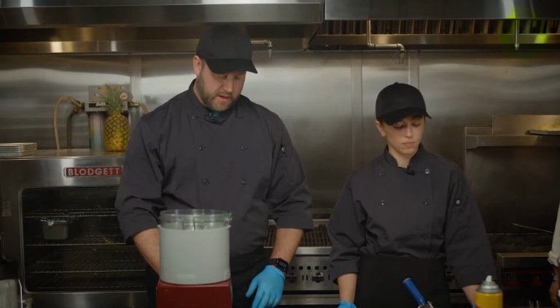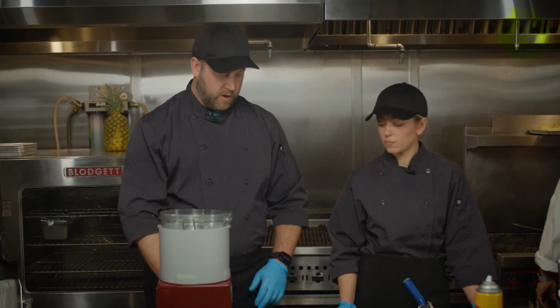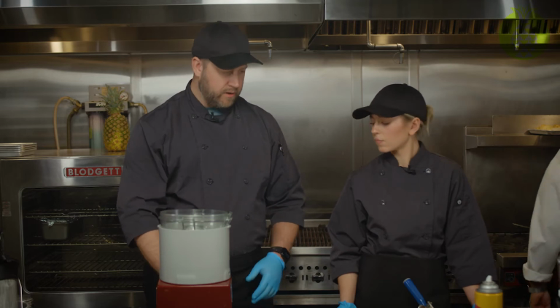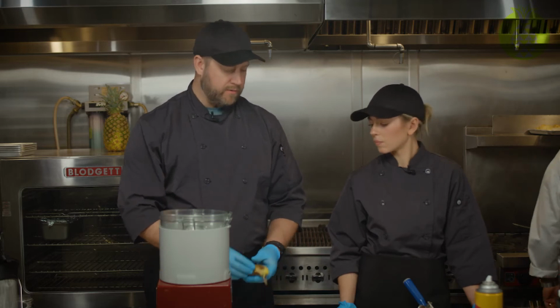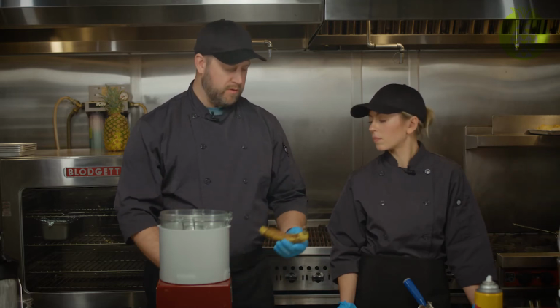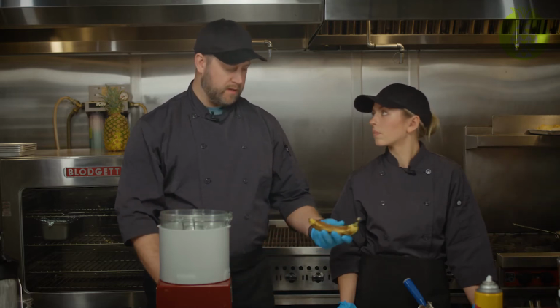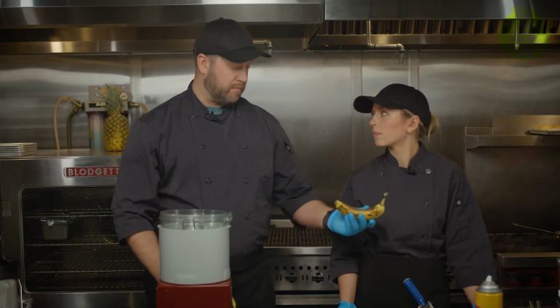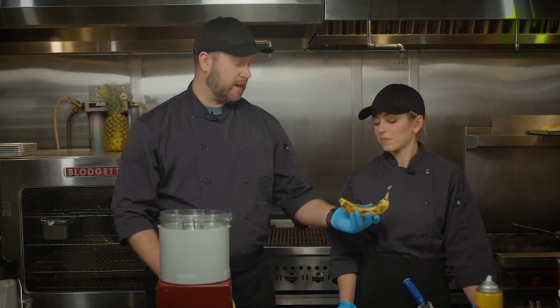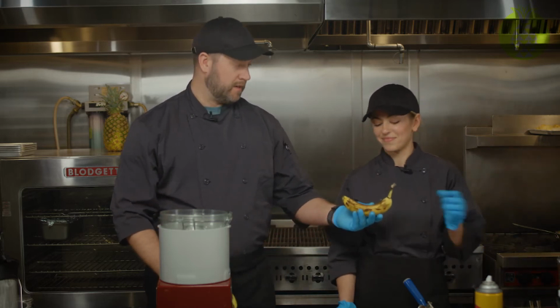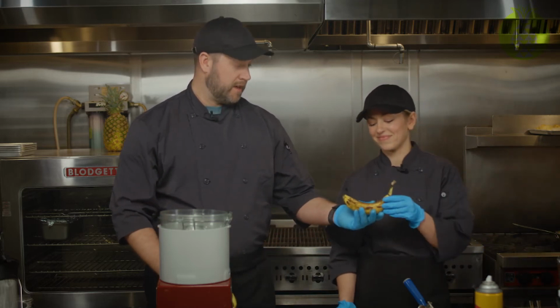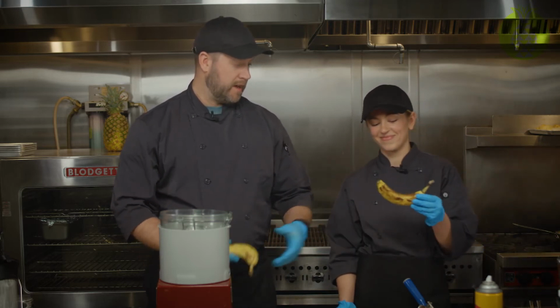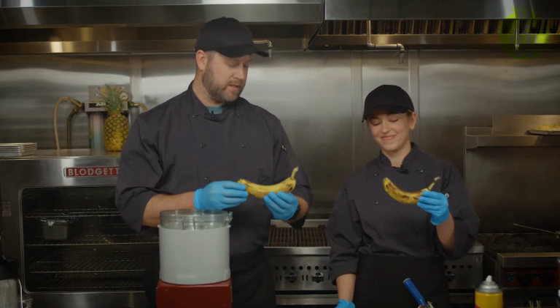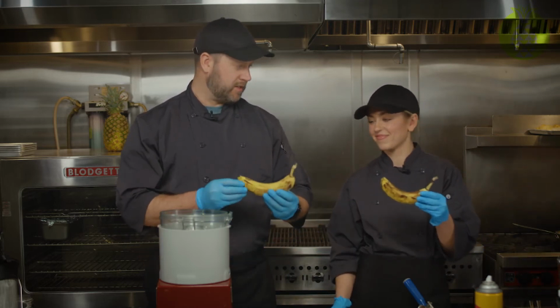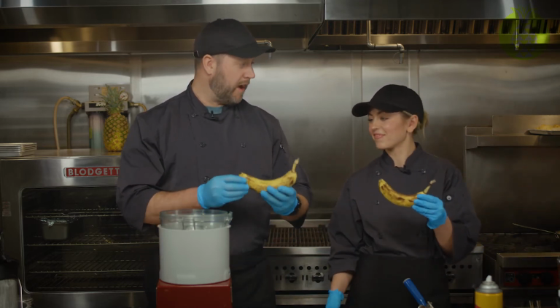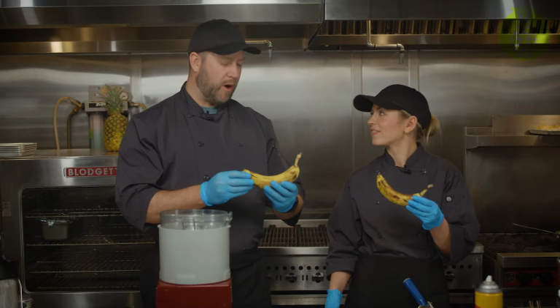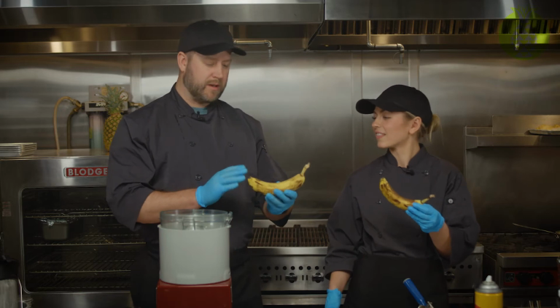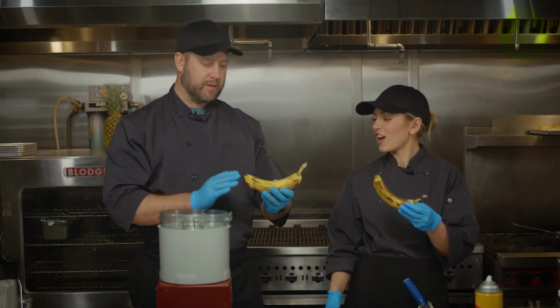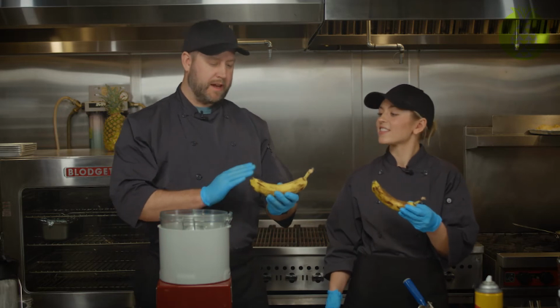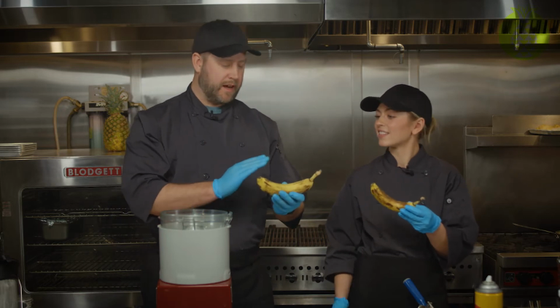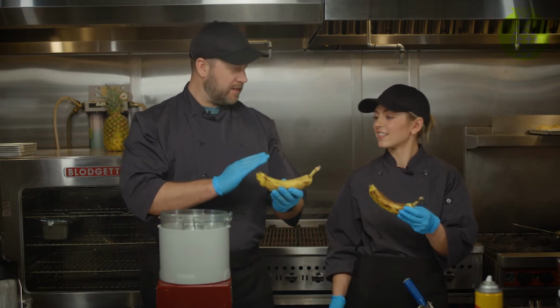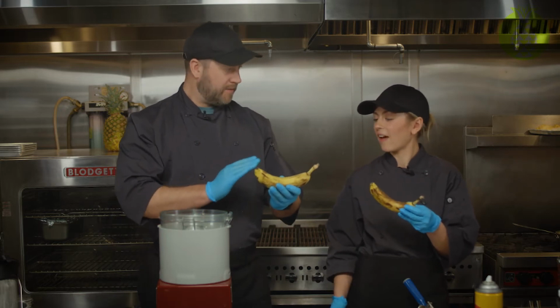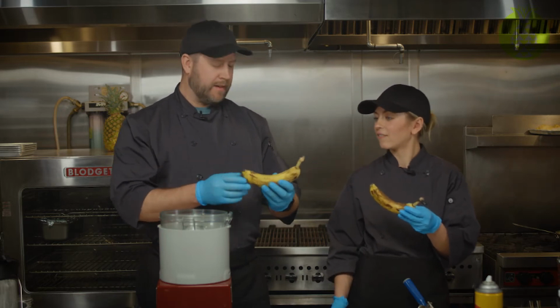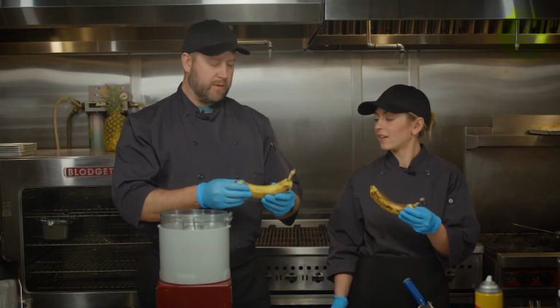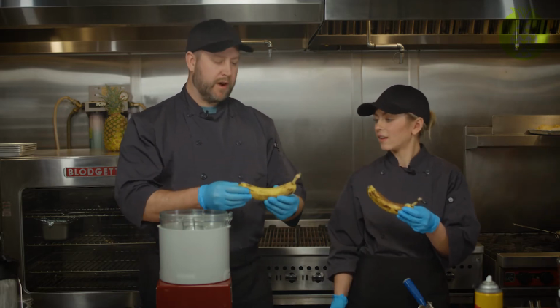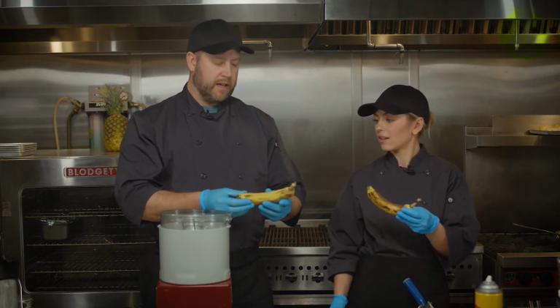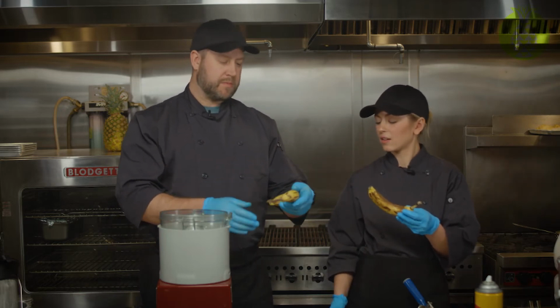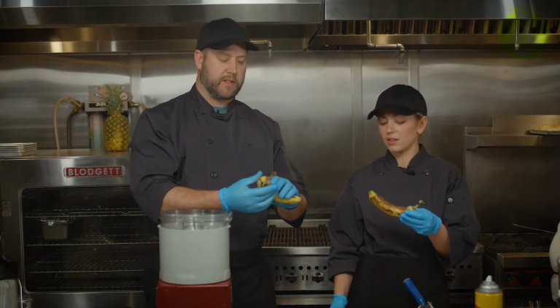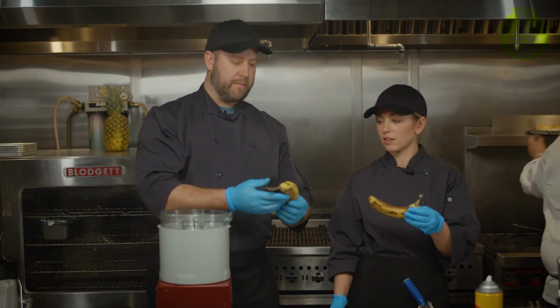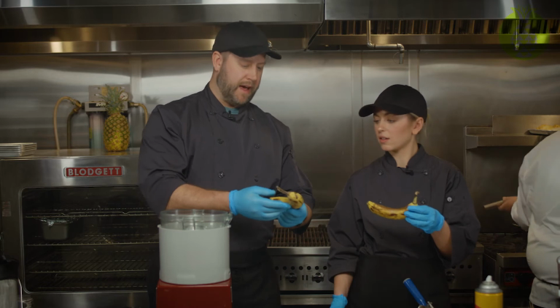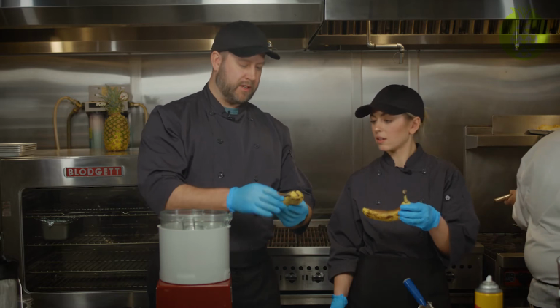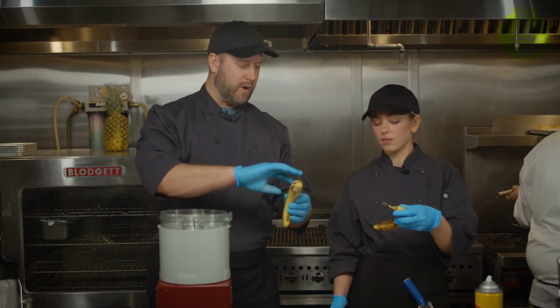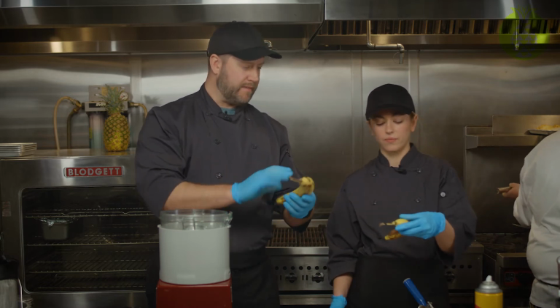A banana has sections. Everyone always peels a banana and cuts it, which is great. This is a perfectly ripe banana — you actually want it to have that brown color on it.